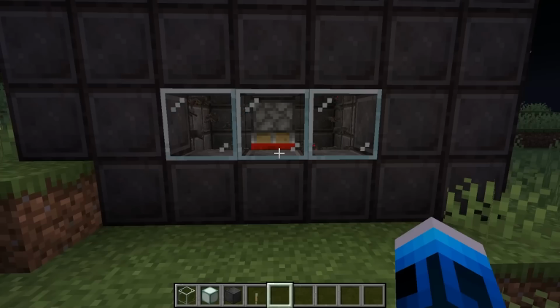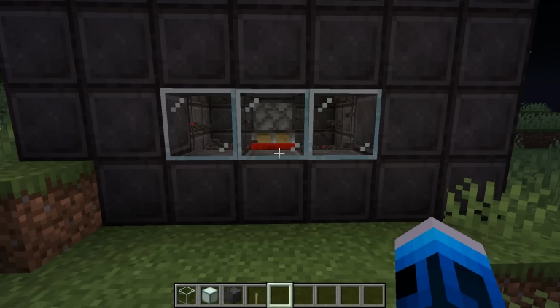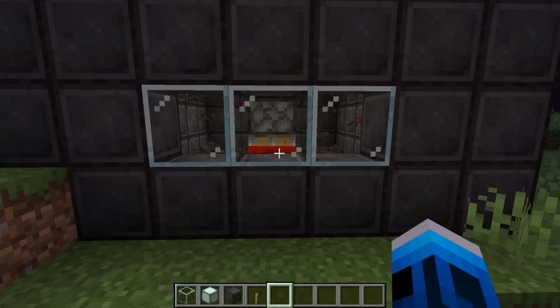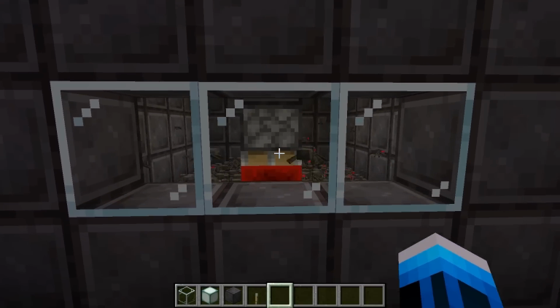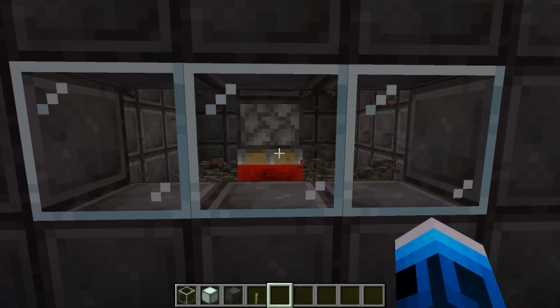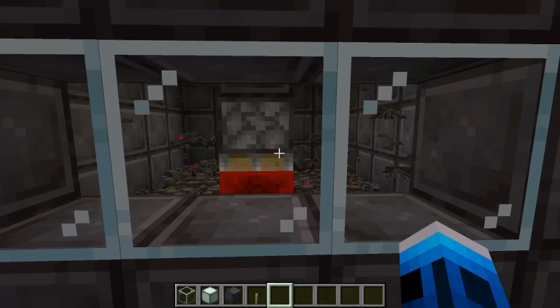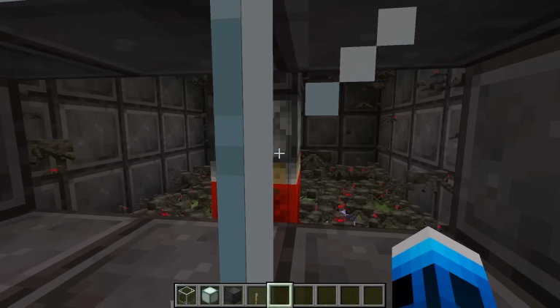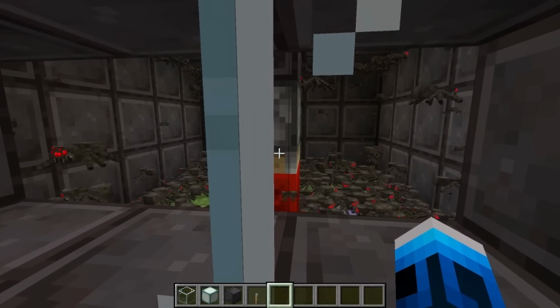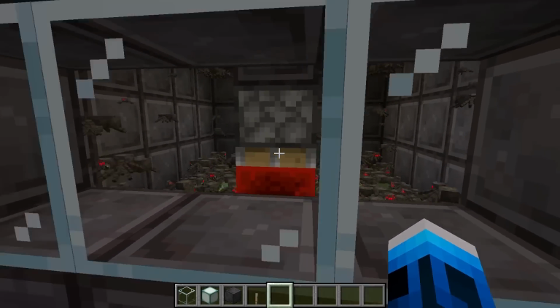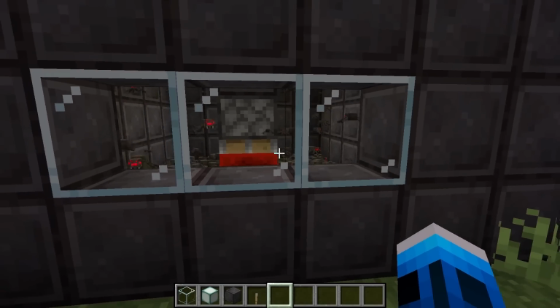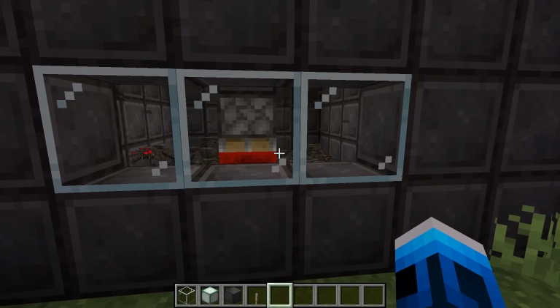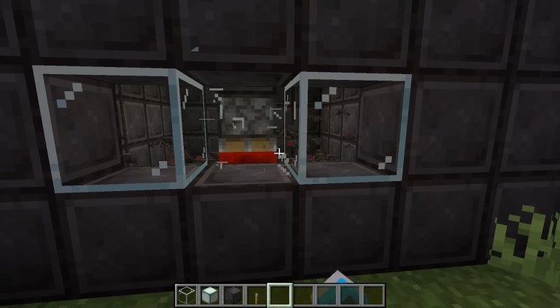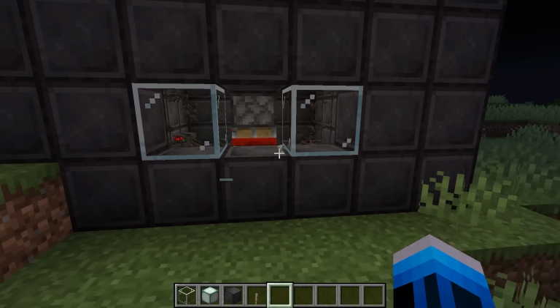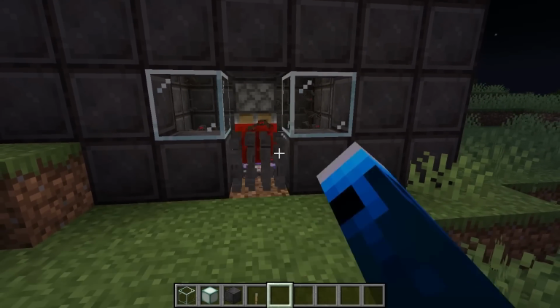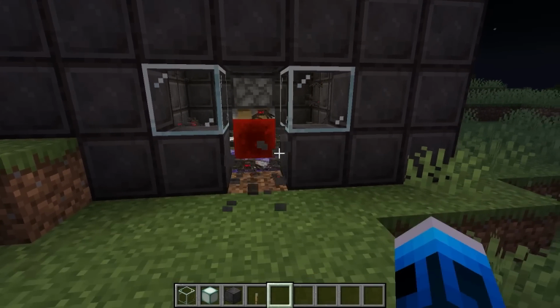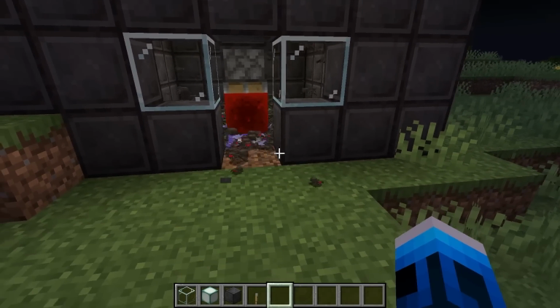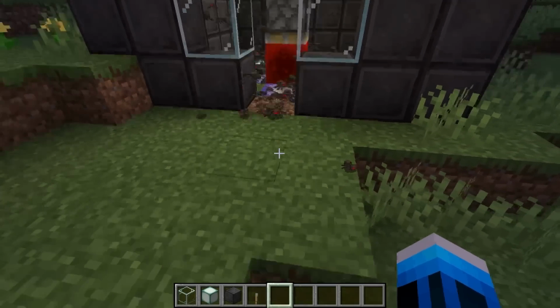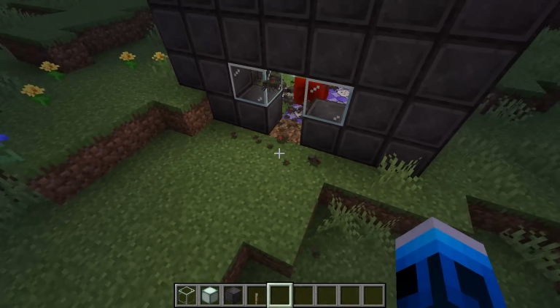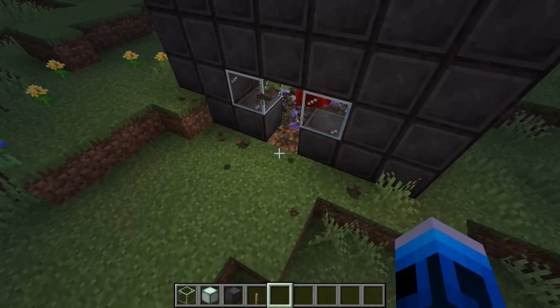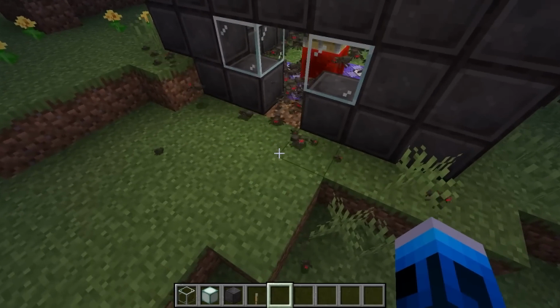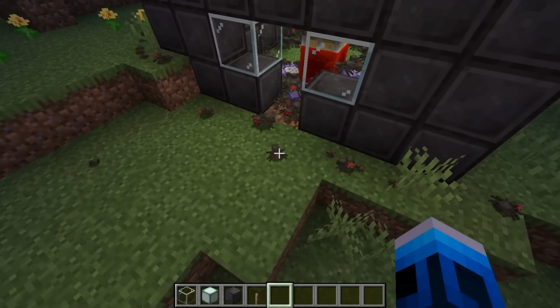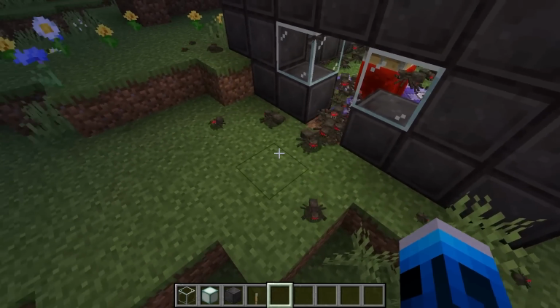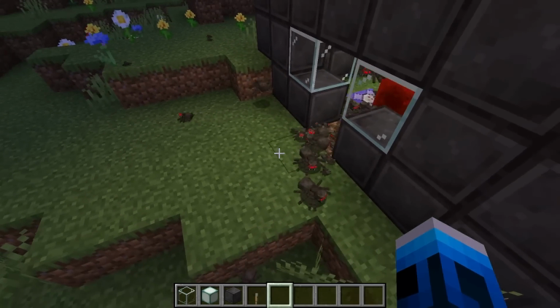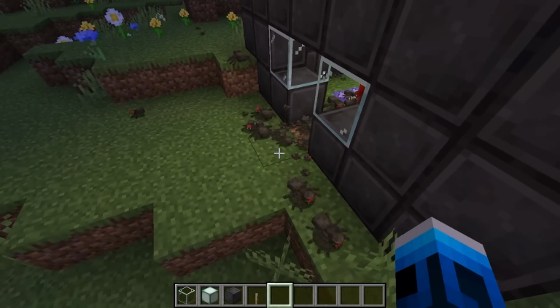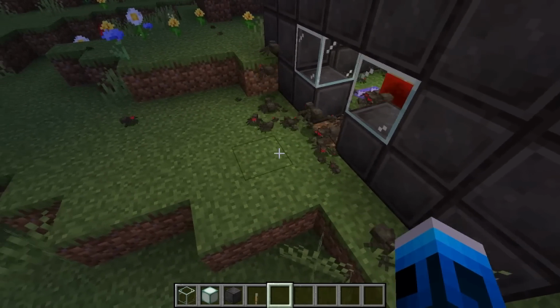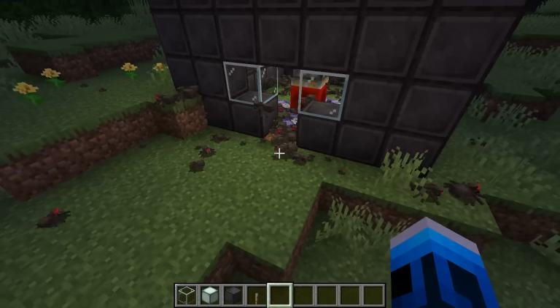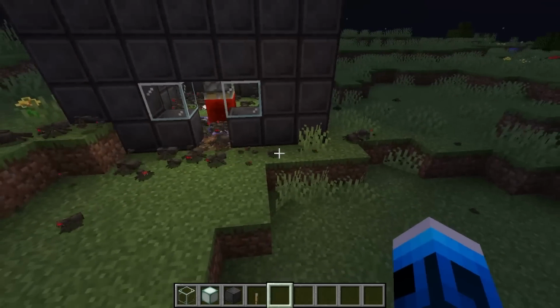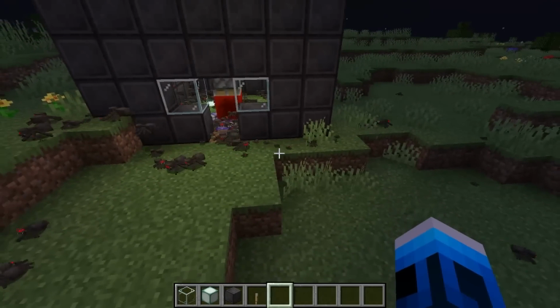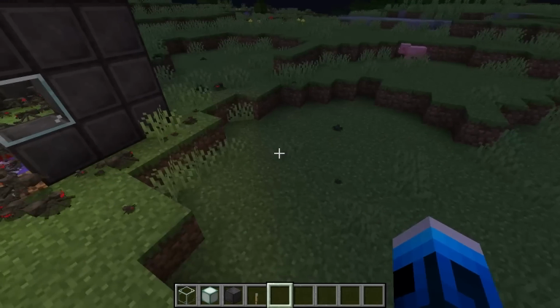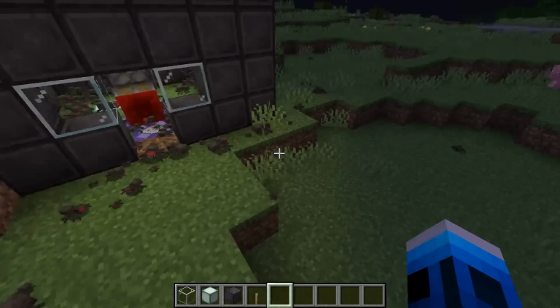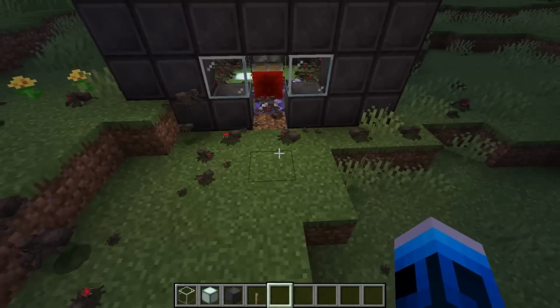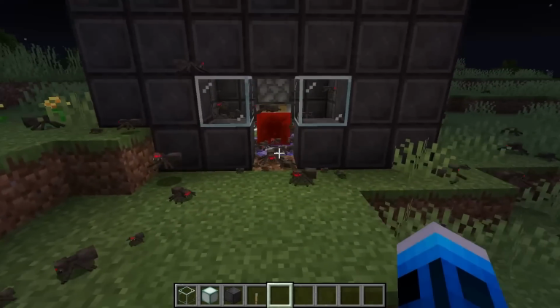This one isn't like a crazy command creation — it's just showing off one of the commands you can do in Minecraft. Recently they added in a size attribute that you can apply to mobs, and this player has done that in the most terrifying way.